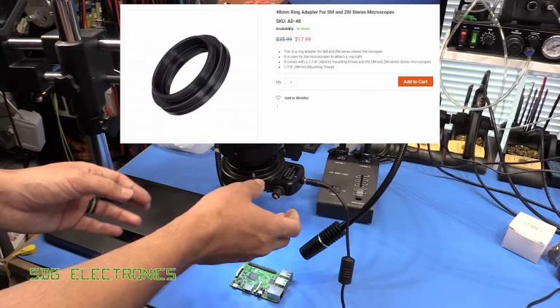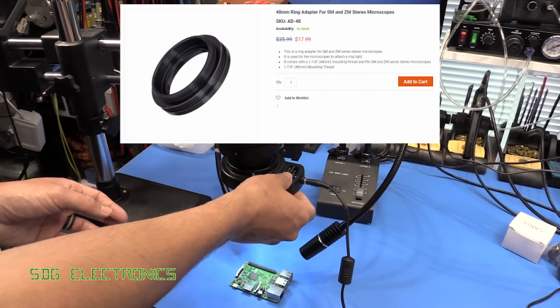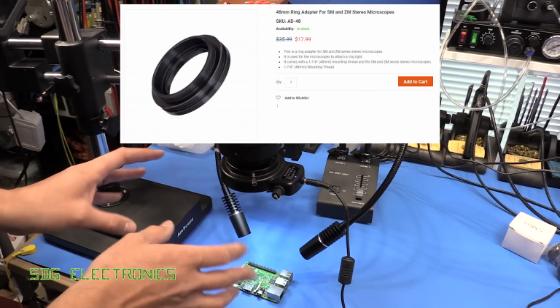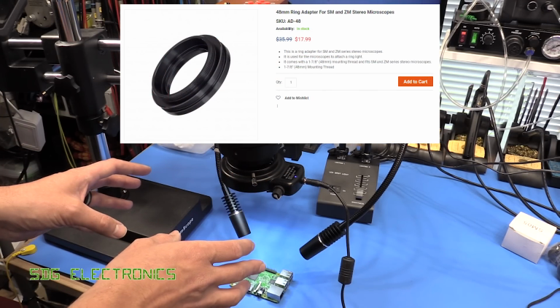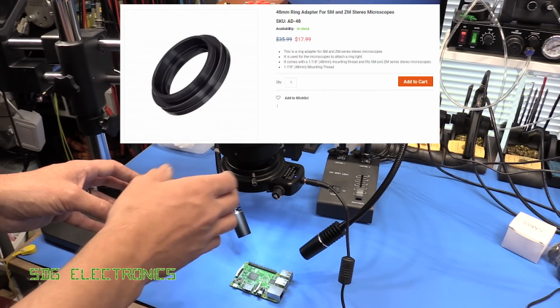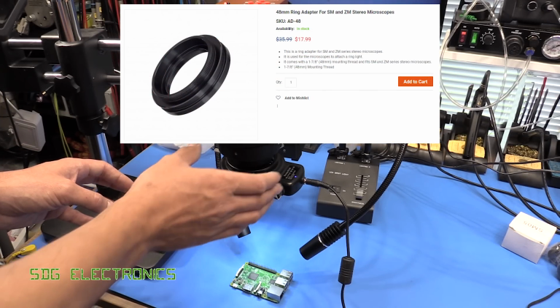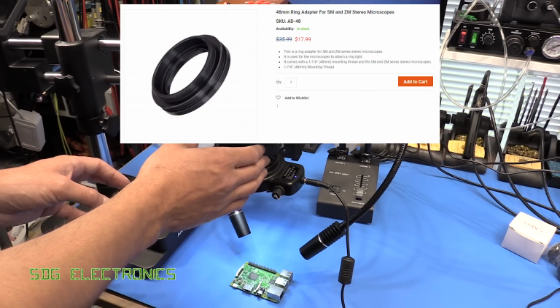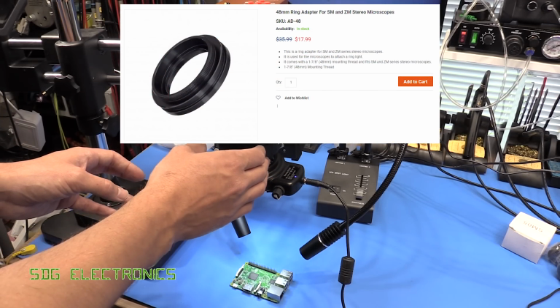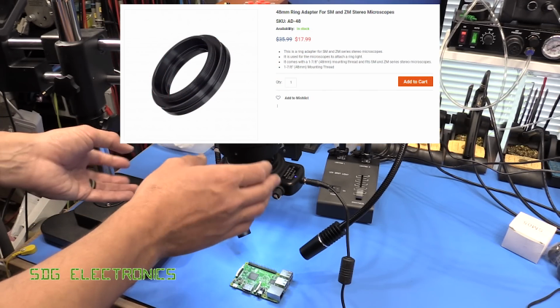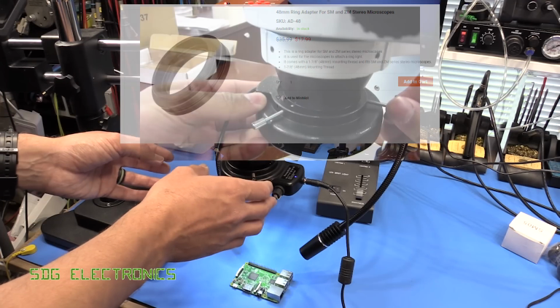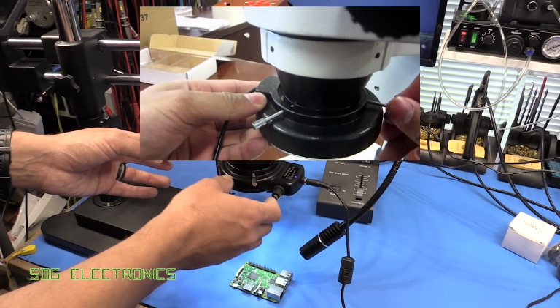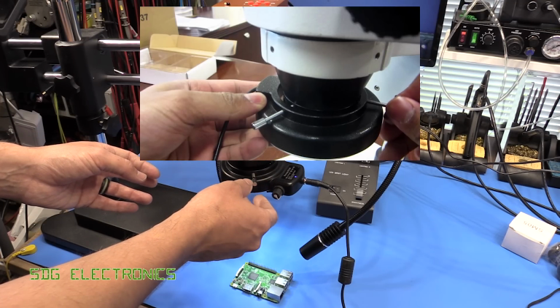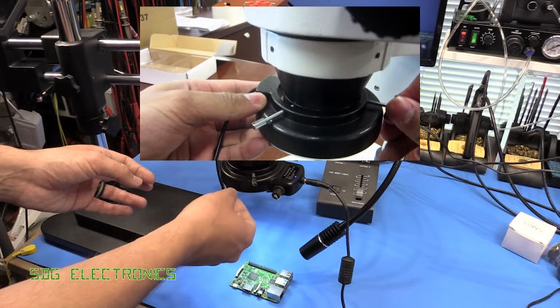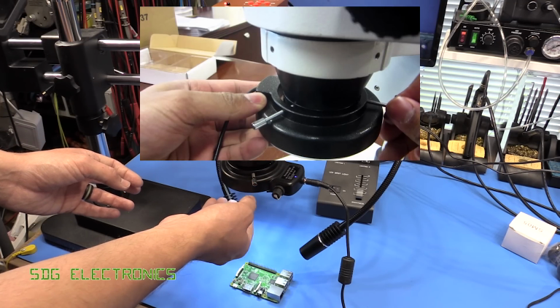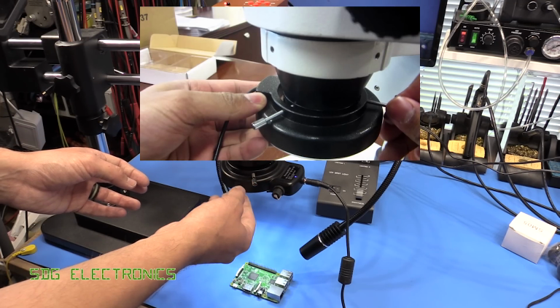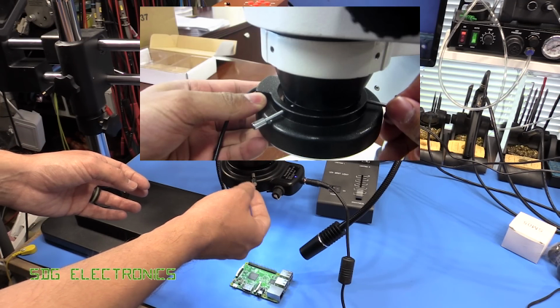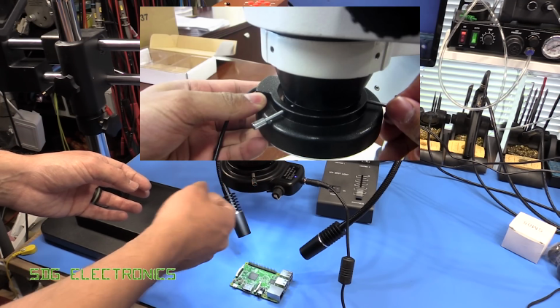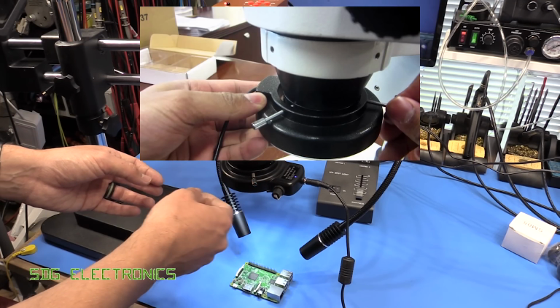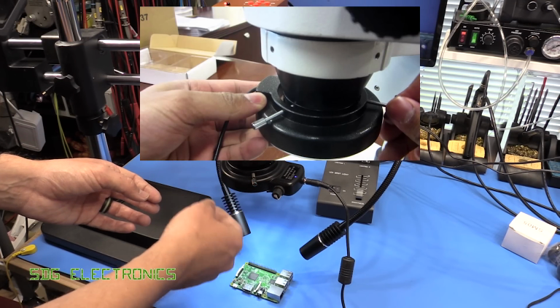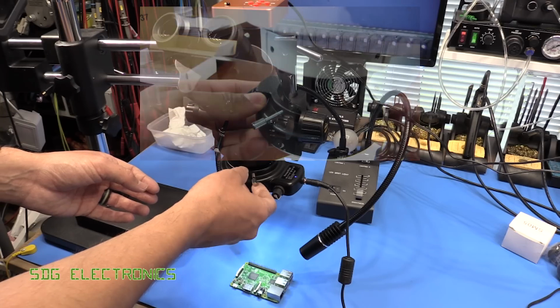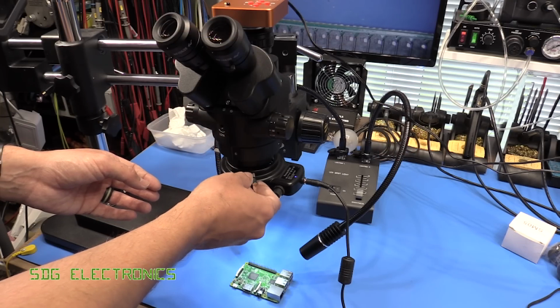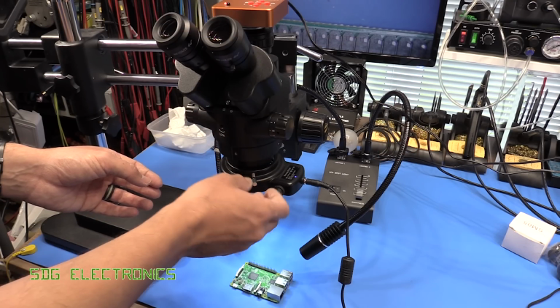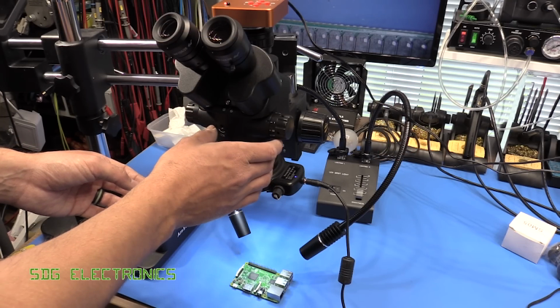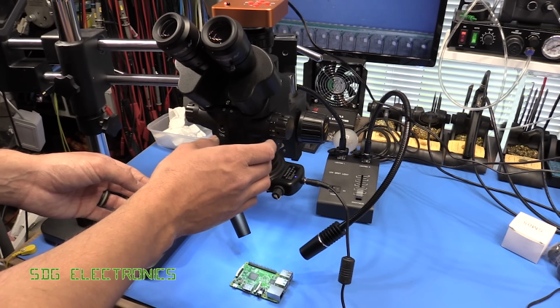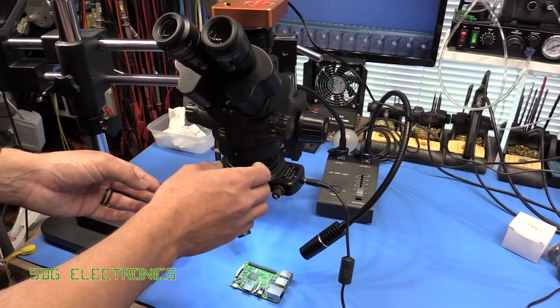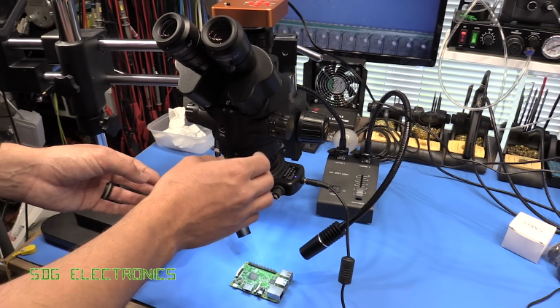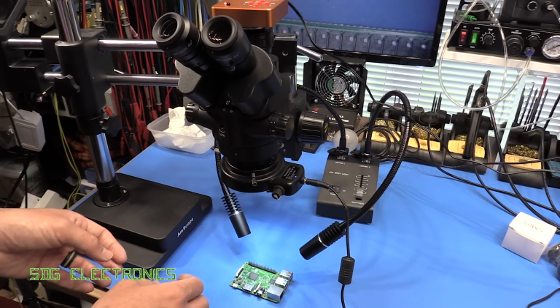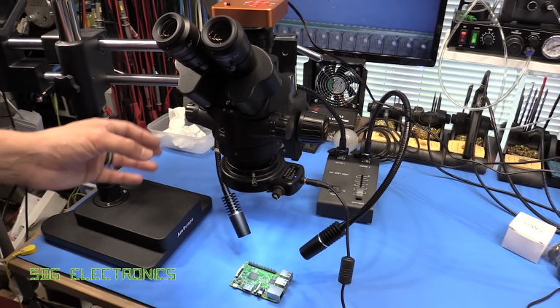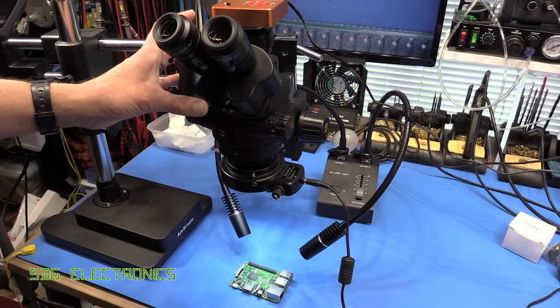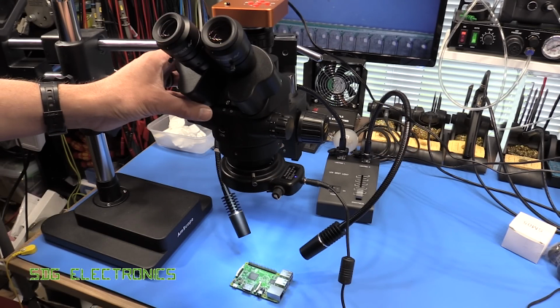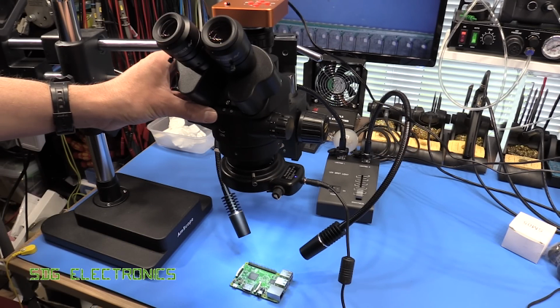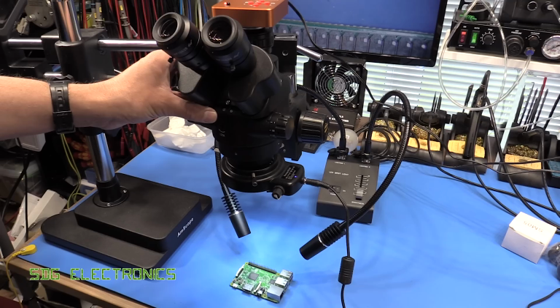The slightly older model had a cone-shaped head which meant you needed an adapter. We actually bought one of the older style for work and that adapter was just made of plastic — we couldn't get it to stick onto the microscope, it kept dropping off, which was pretty poor.